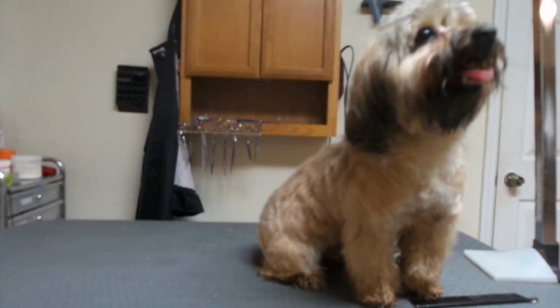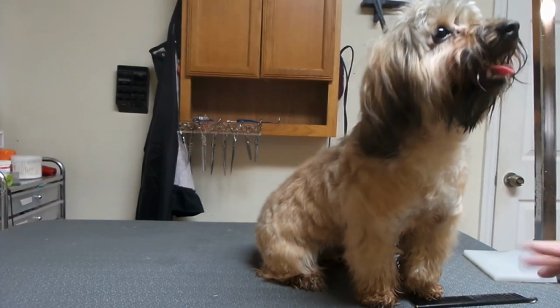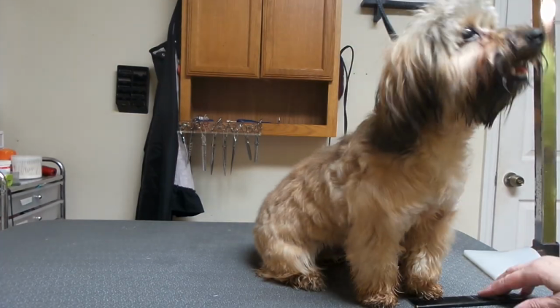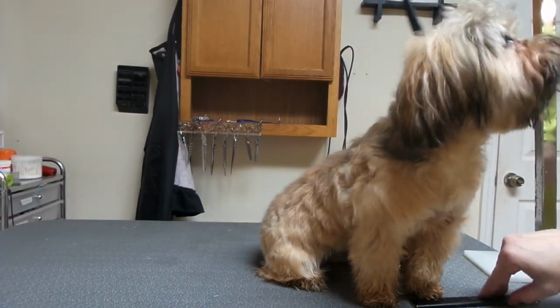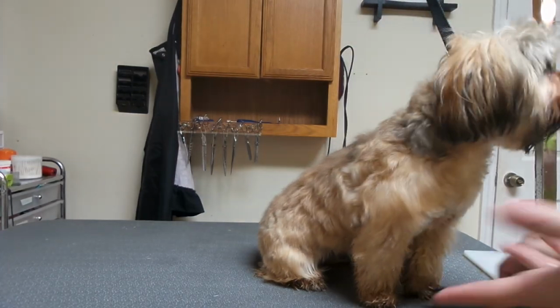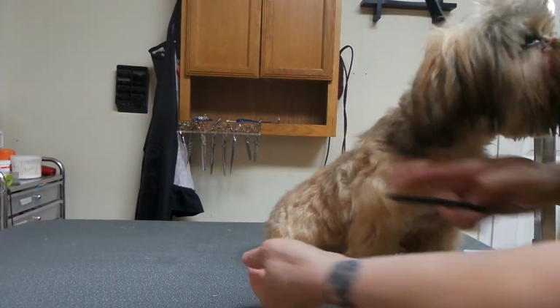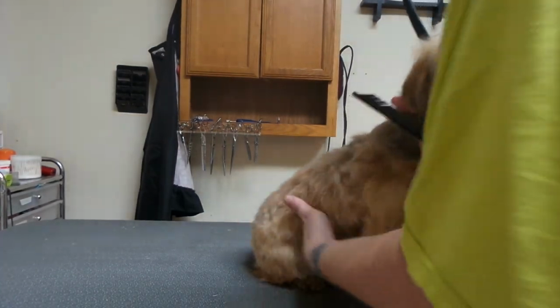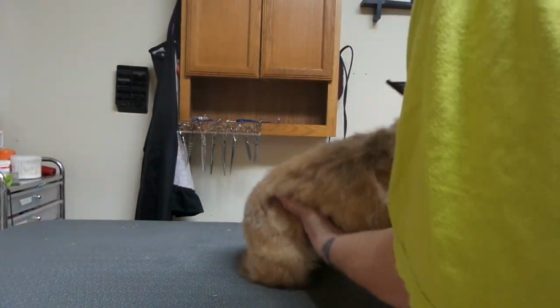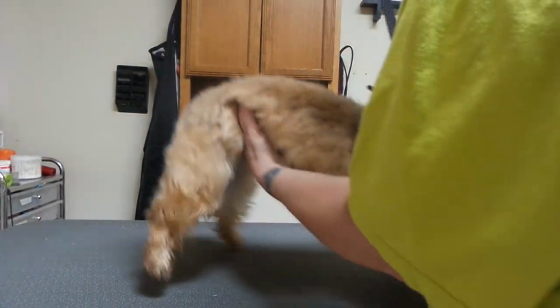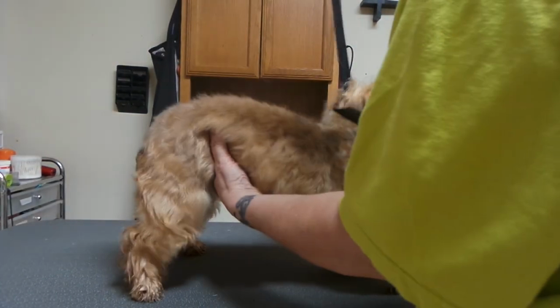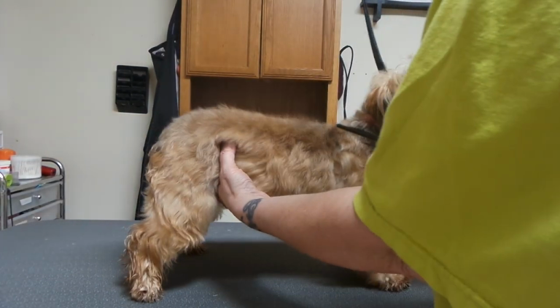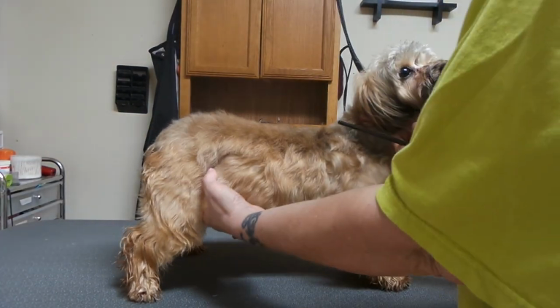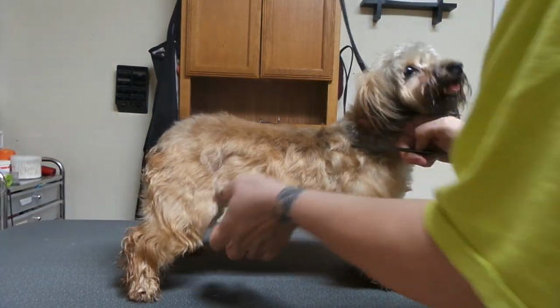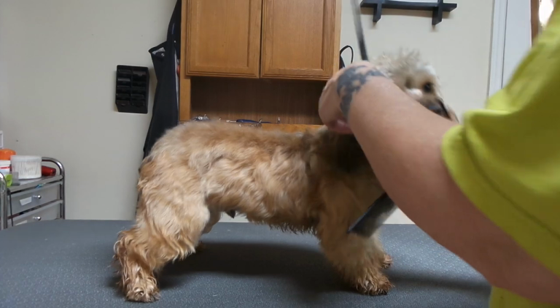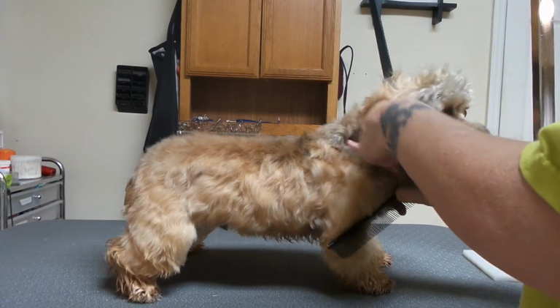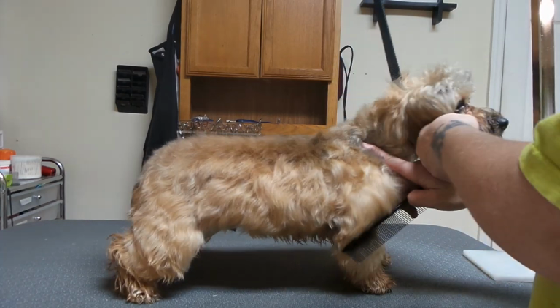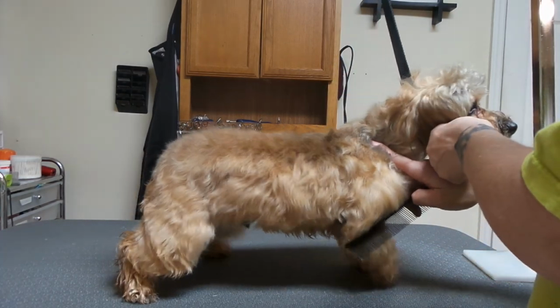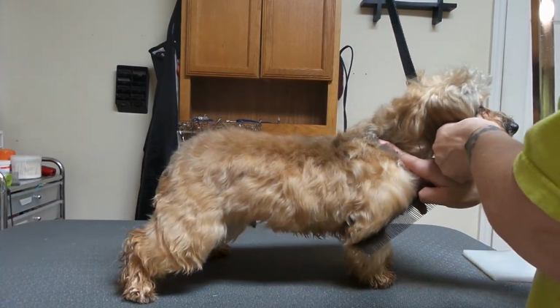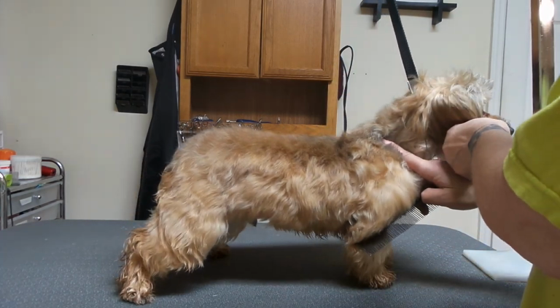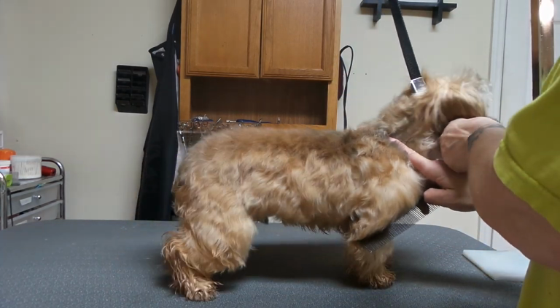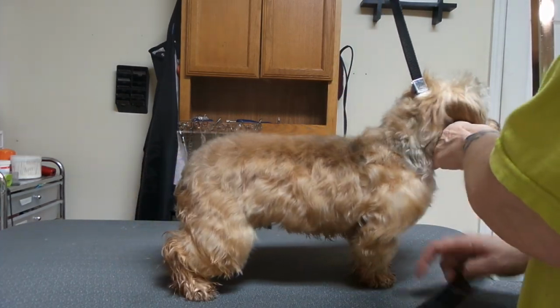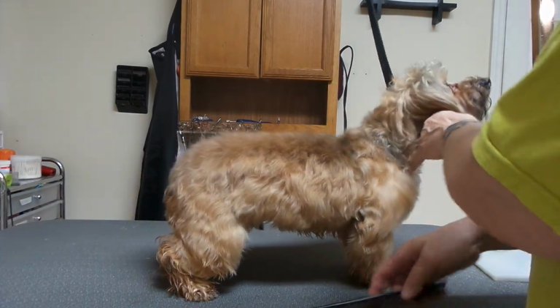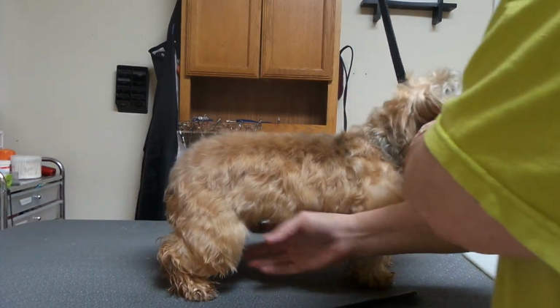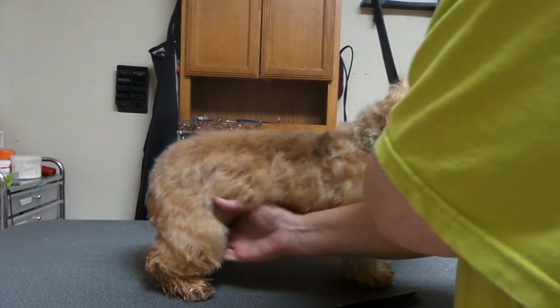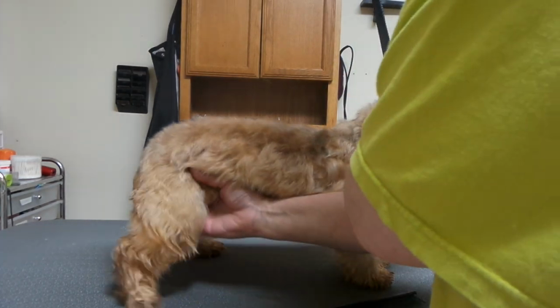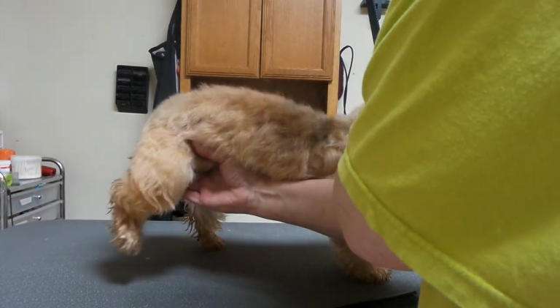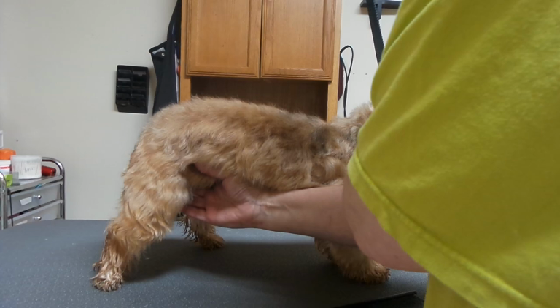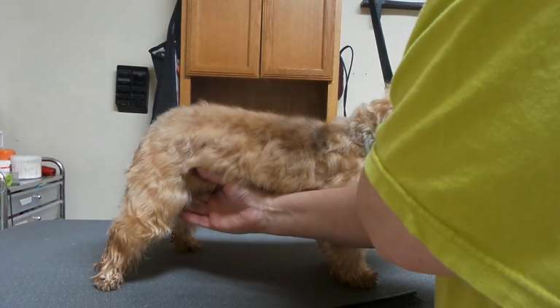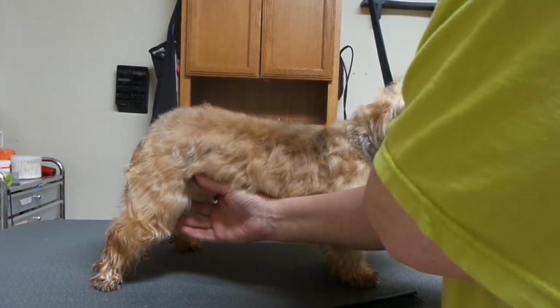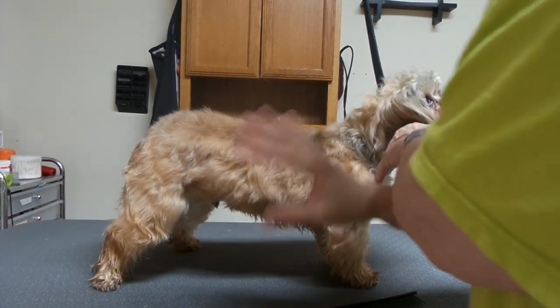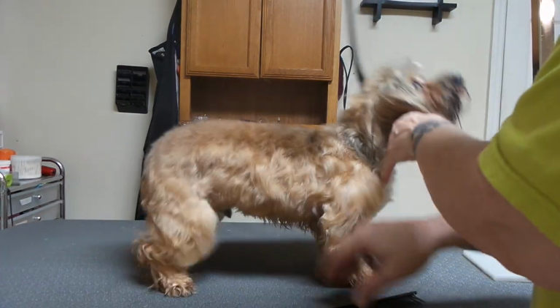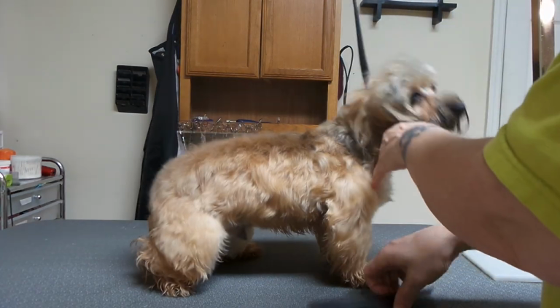I'm going to use Jack for another quick video. There's a technique I use called shake and fall. Jack, behave. Stop. He's wet, but what I'm going to show you has to do with up here.